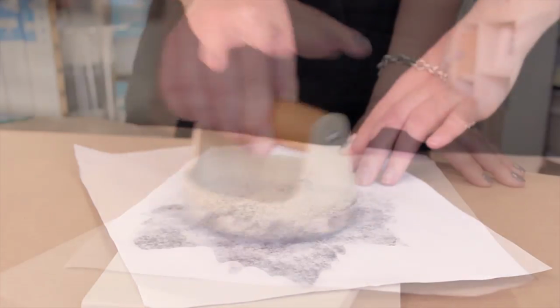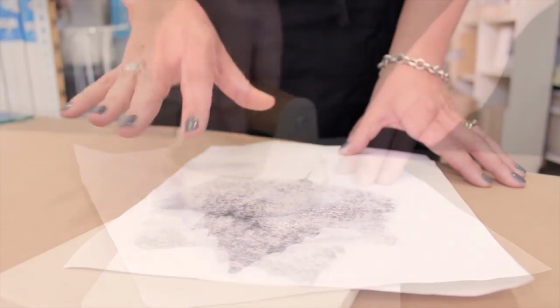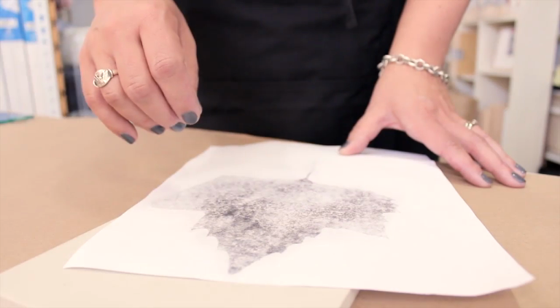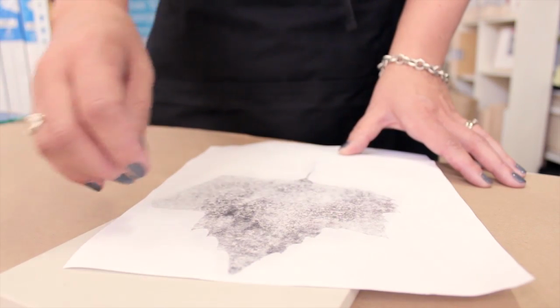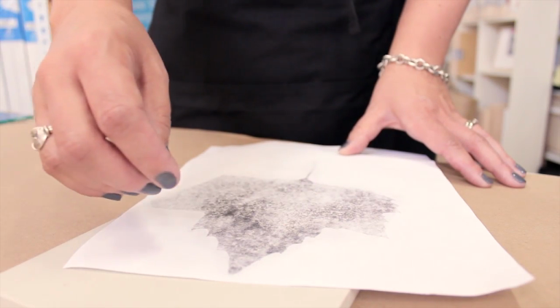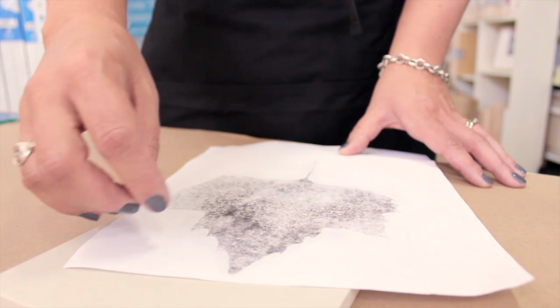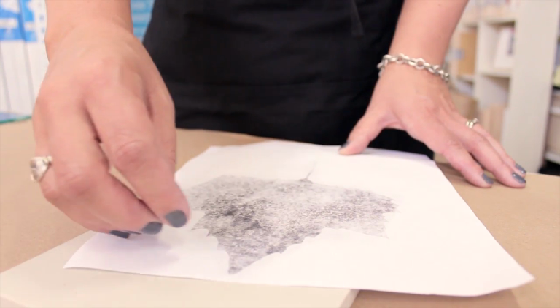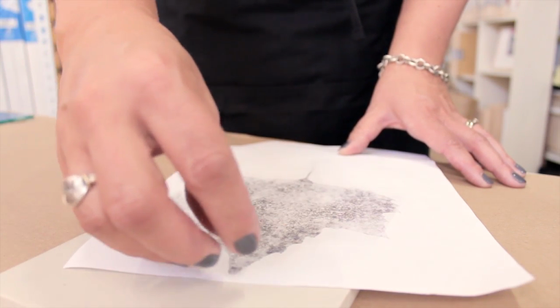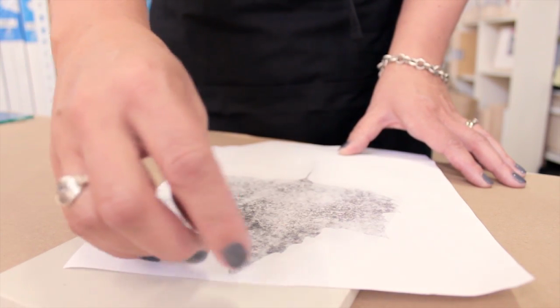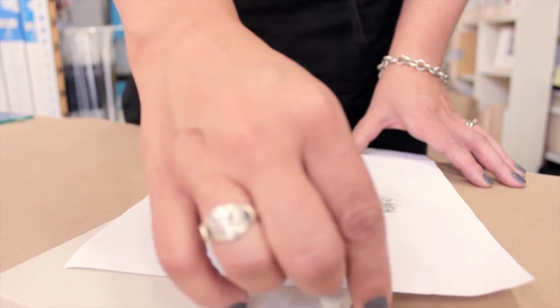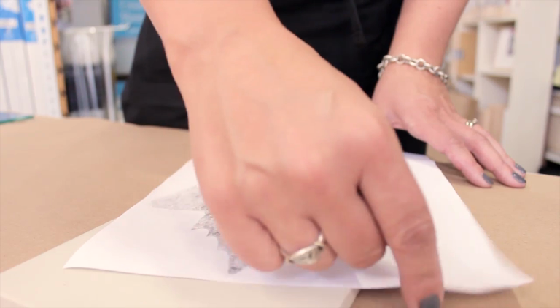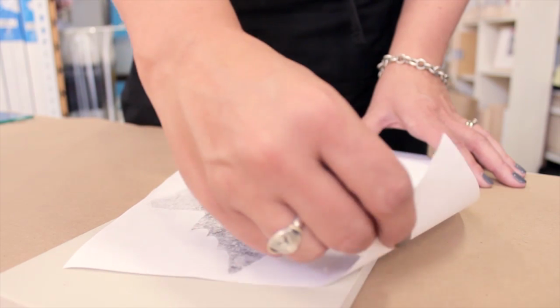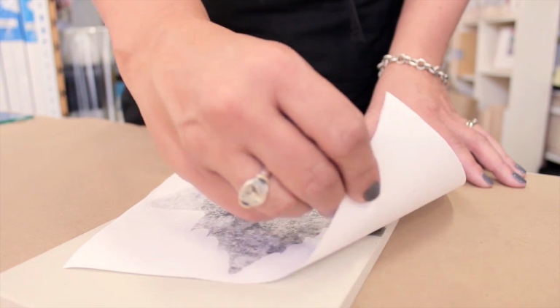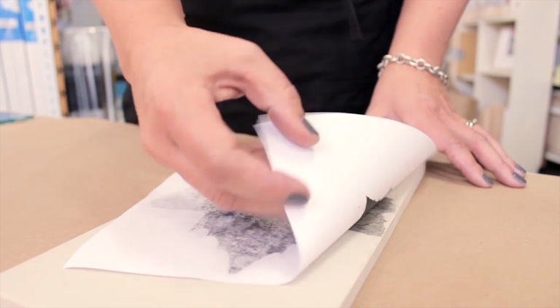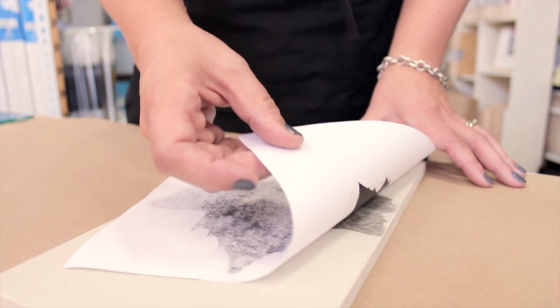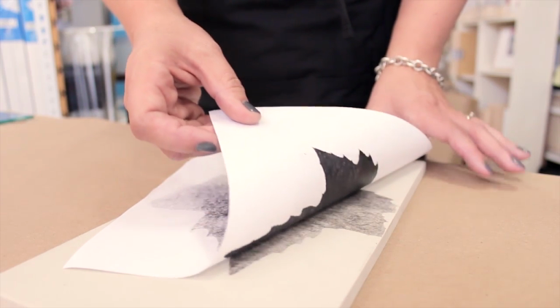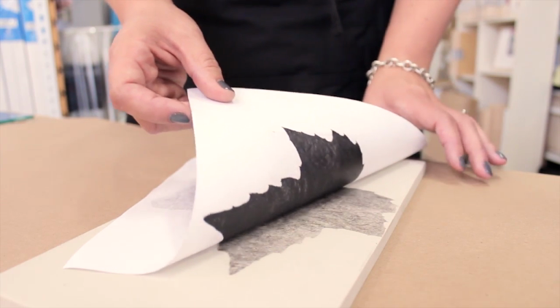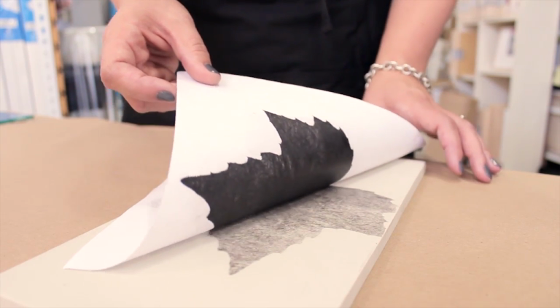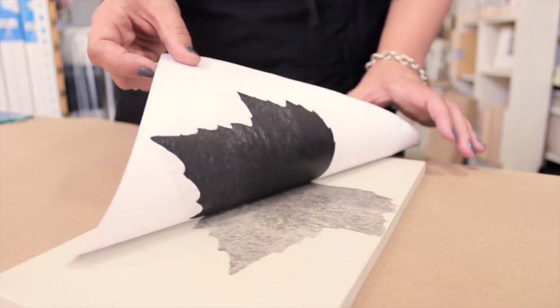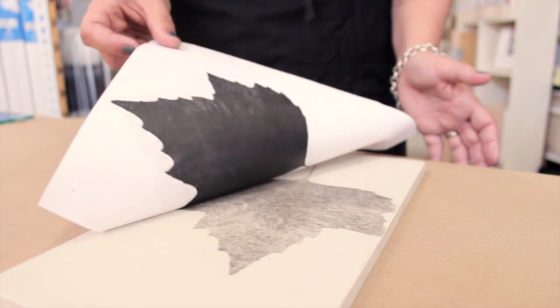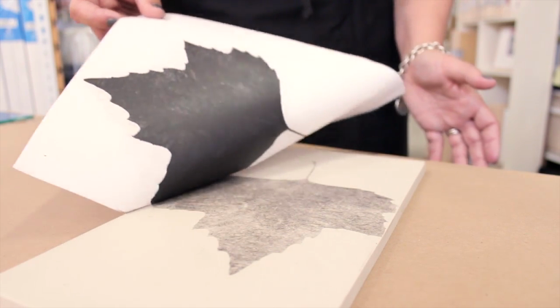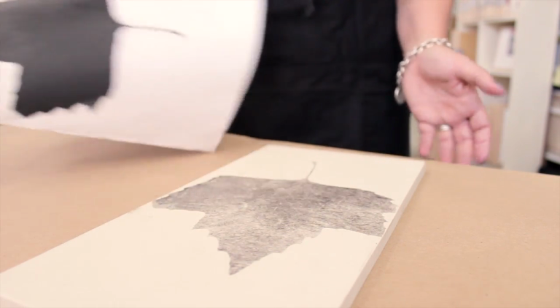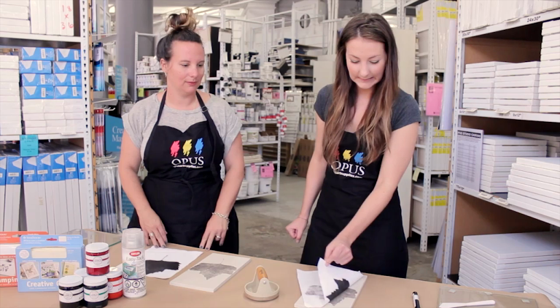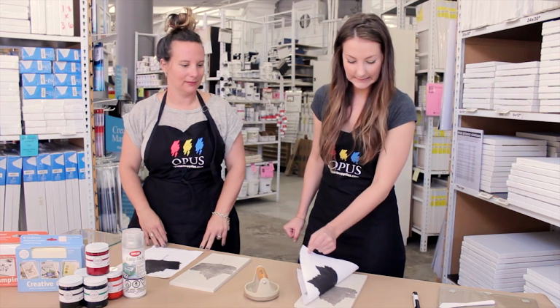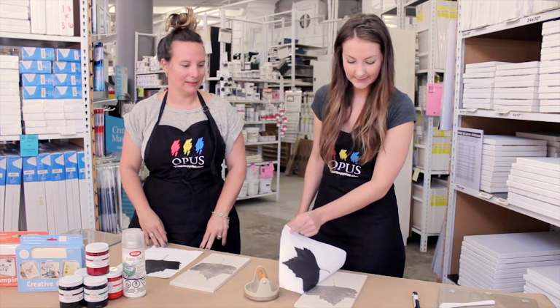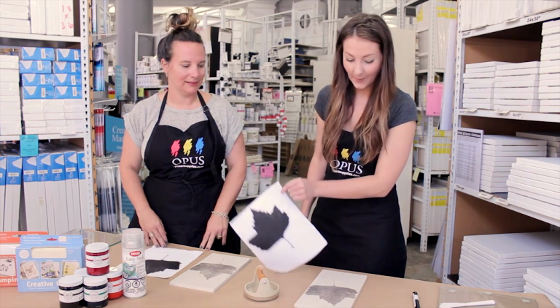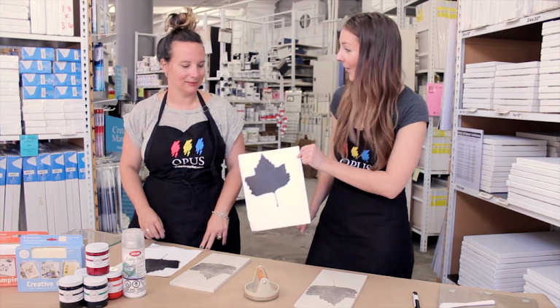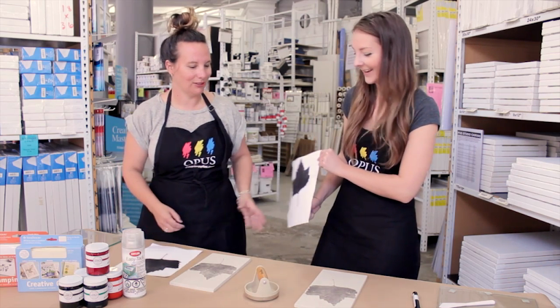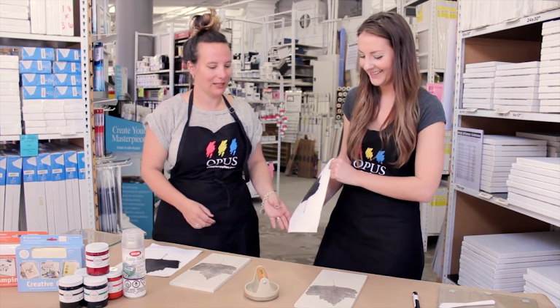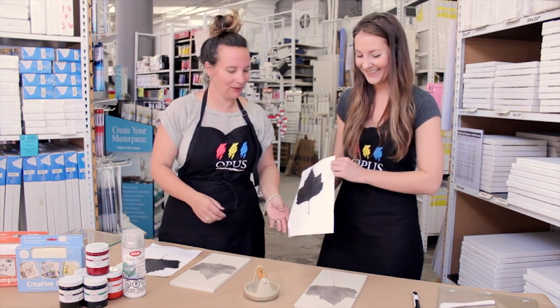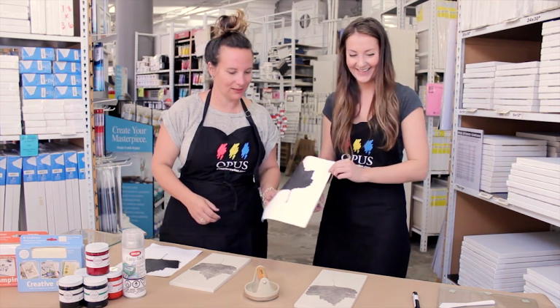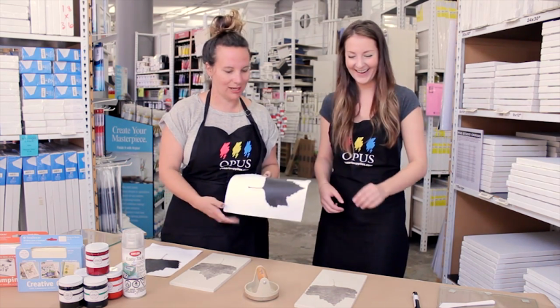Once your image is completely covered in the Chartpak marker and burnished, go ahead and peel the extra paper off. Oh yeah, that looks perfect!